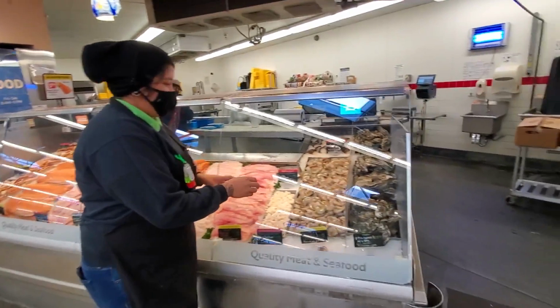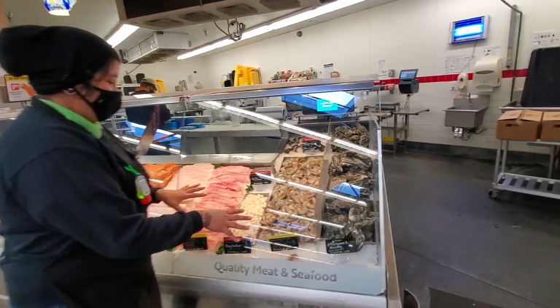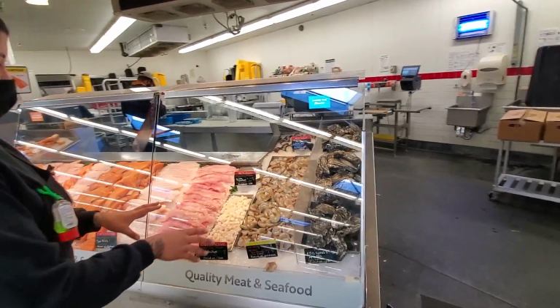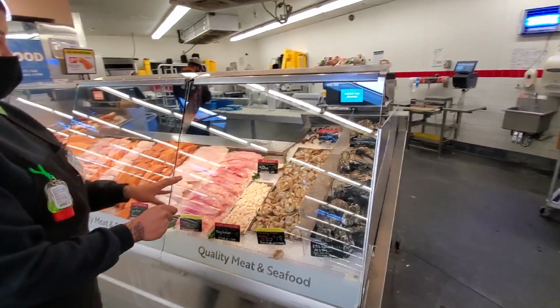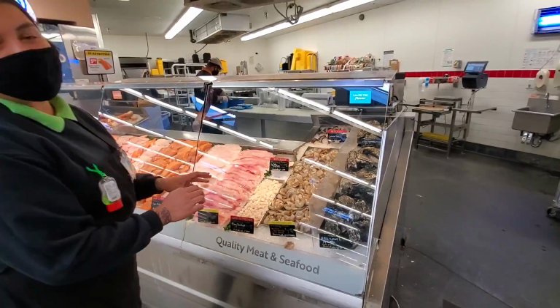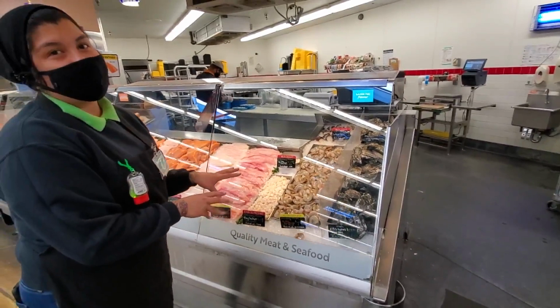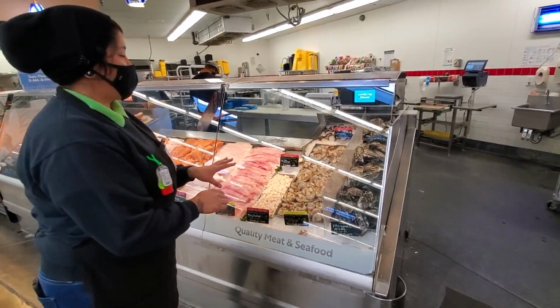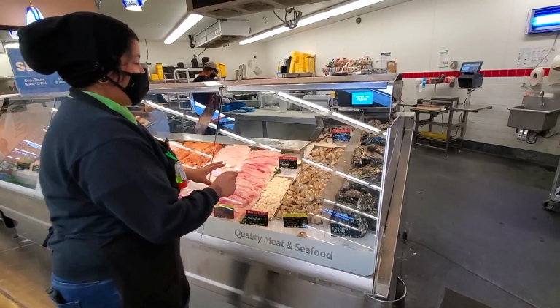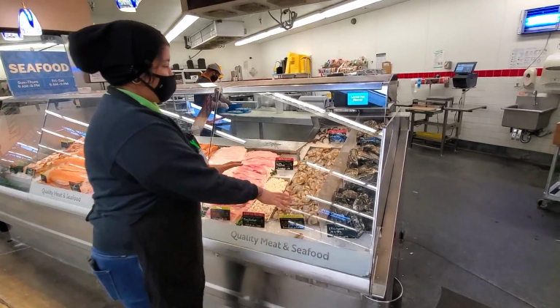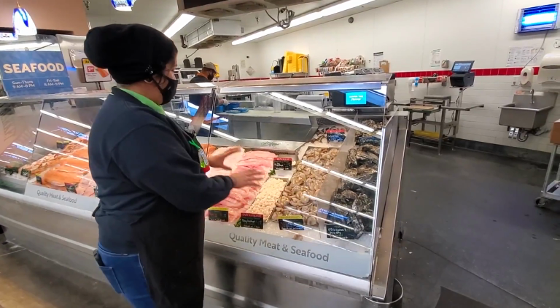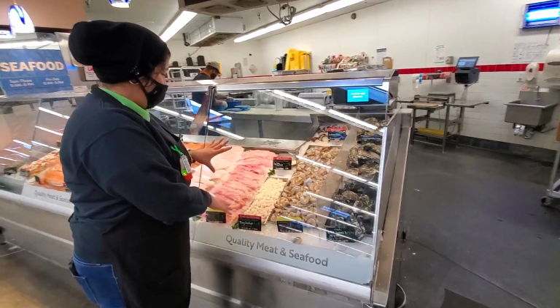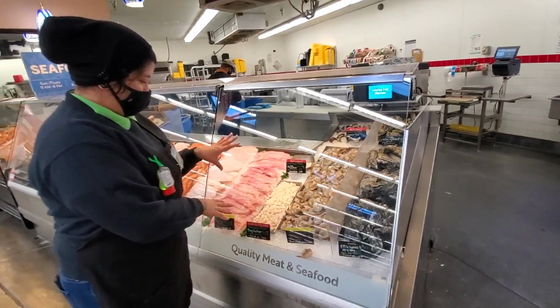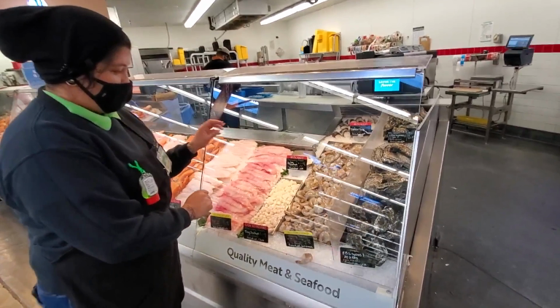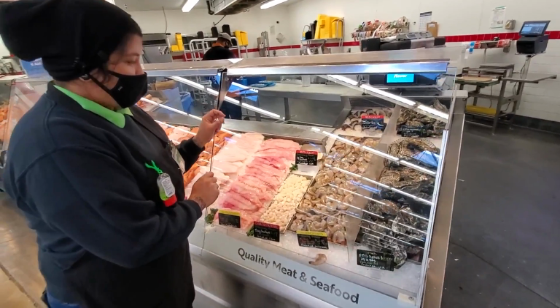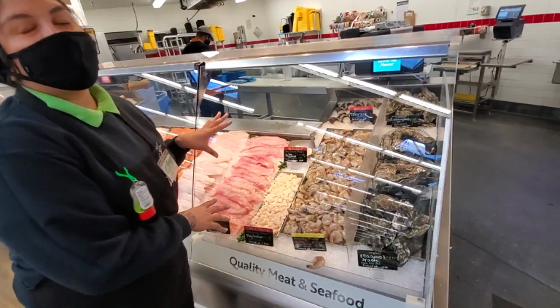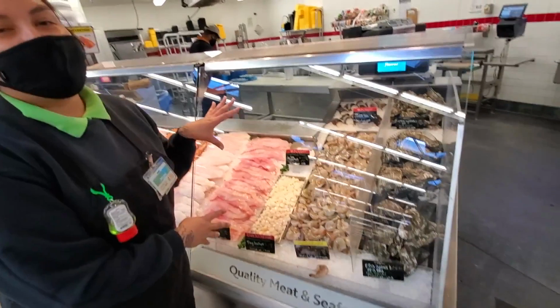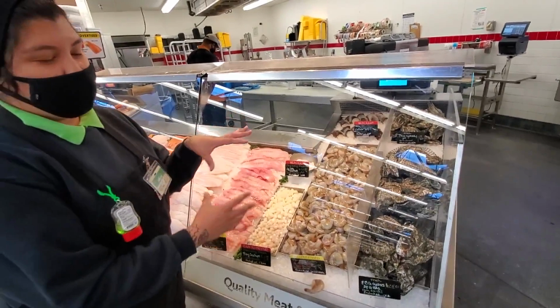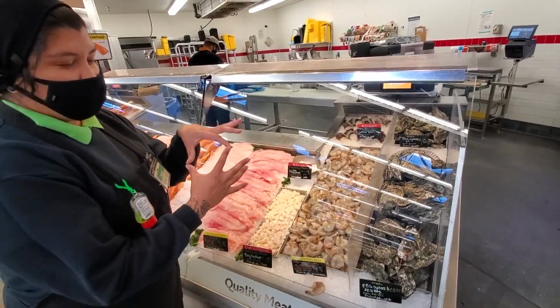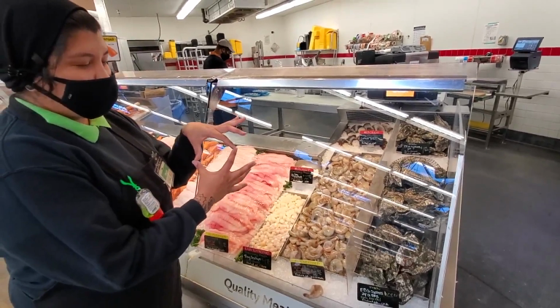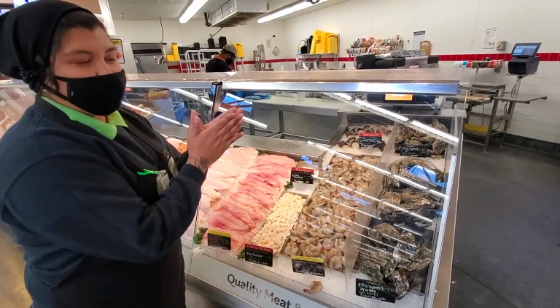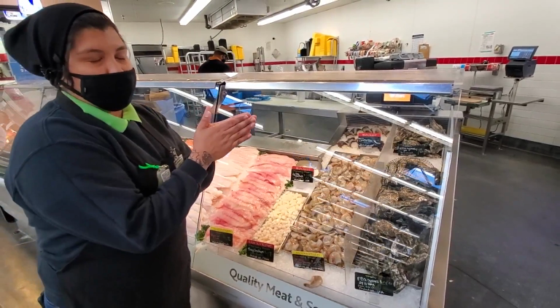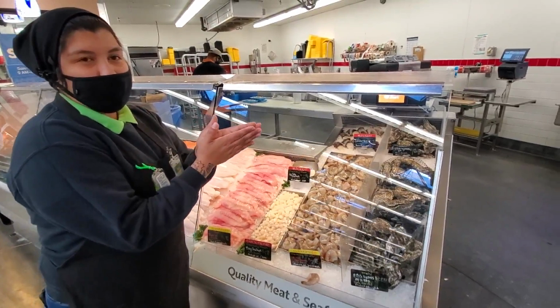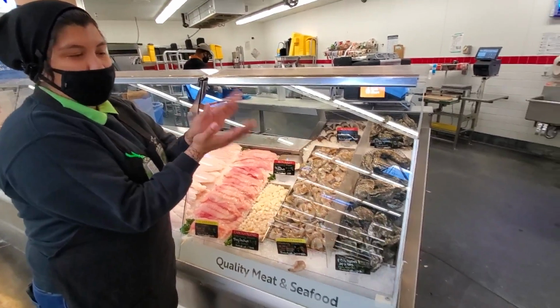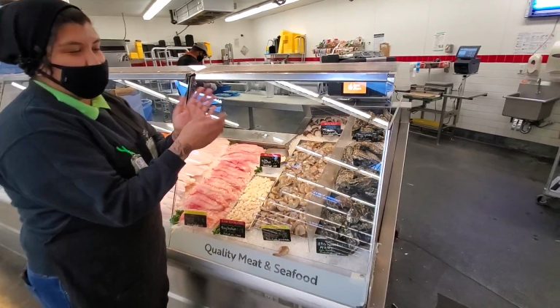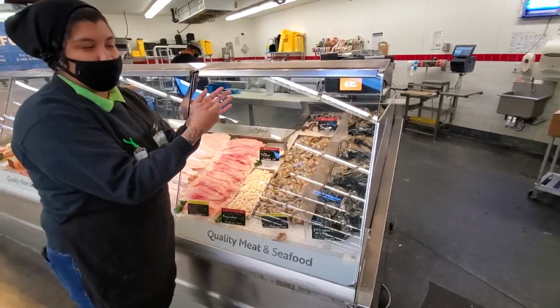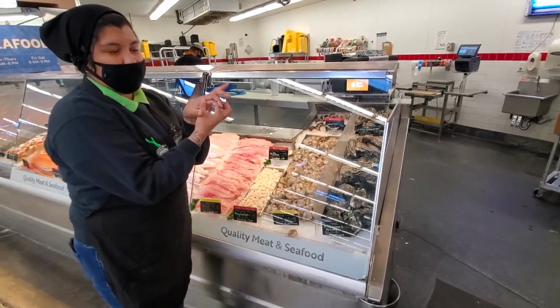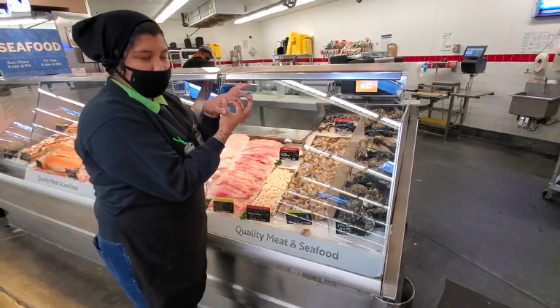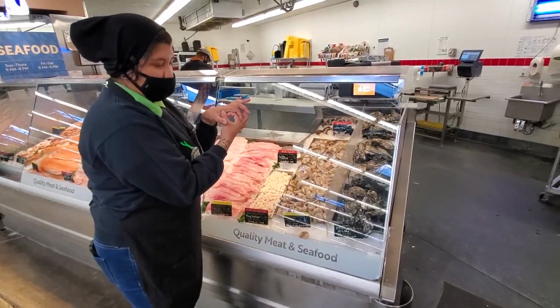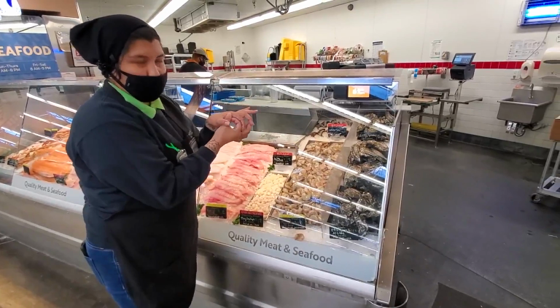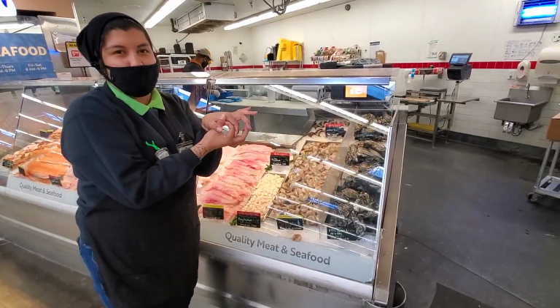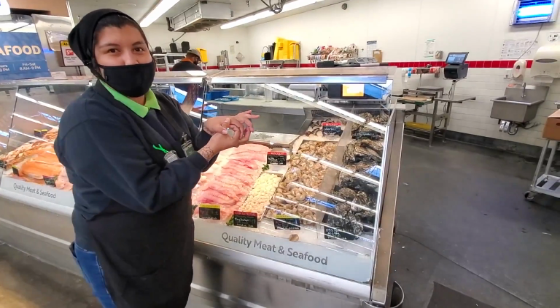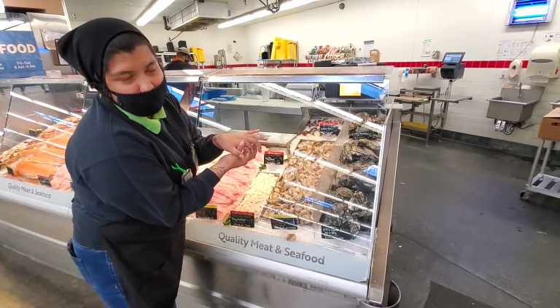Over here we have our shellfish: some shrimp, some scallops. The cool thing about scallops is that they come in a really wide flat shell, and then when we open them and shuck them they turn into these little tiny white pillows of deliciousness.